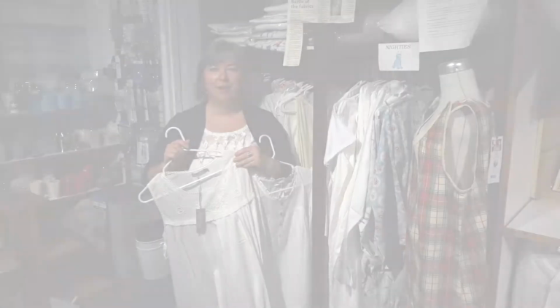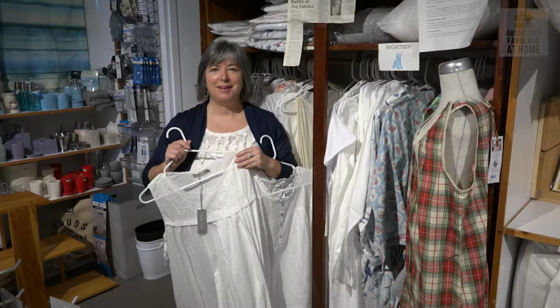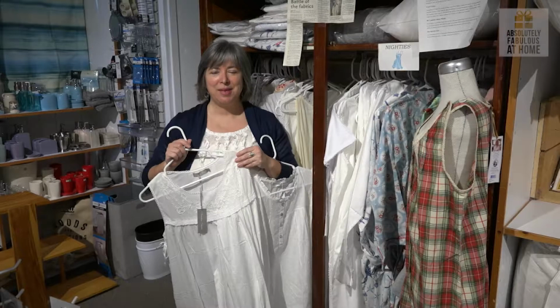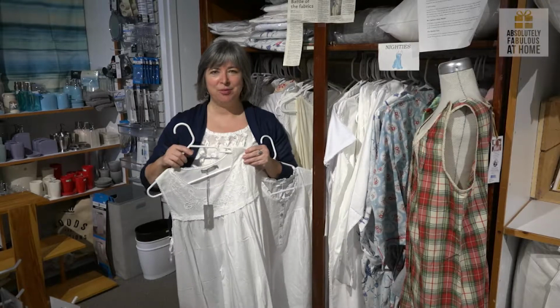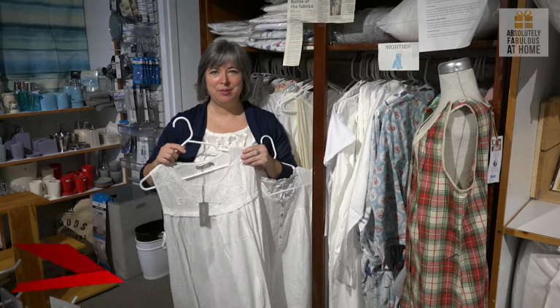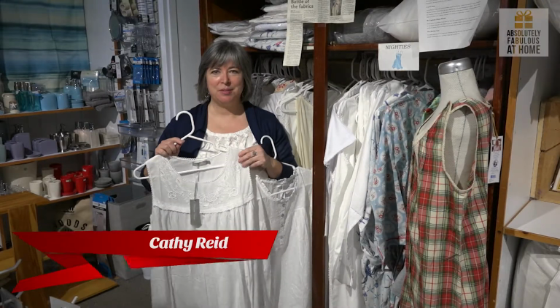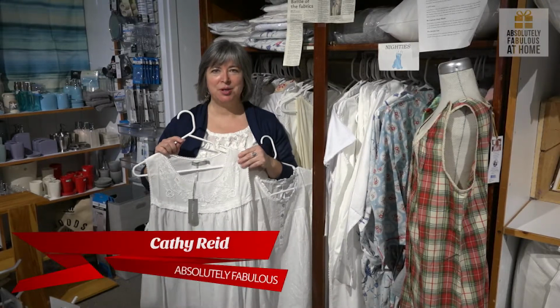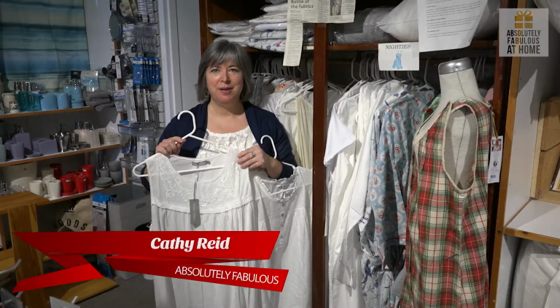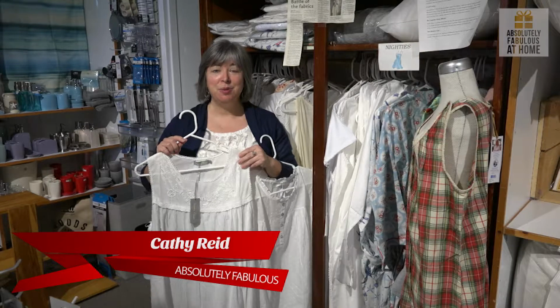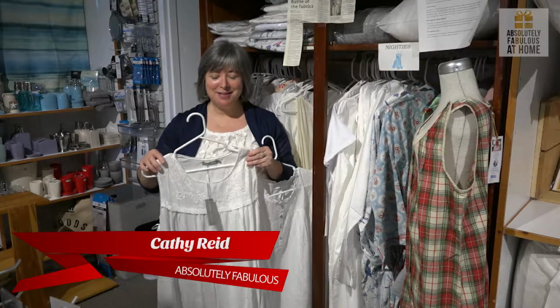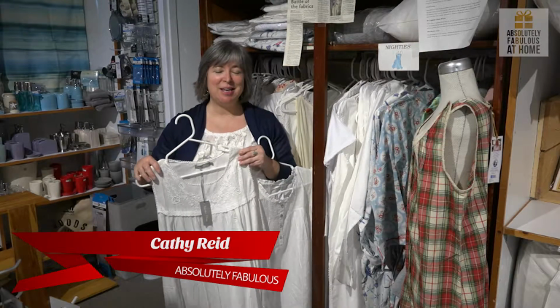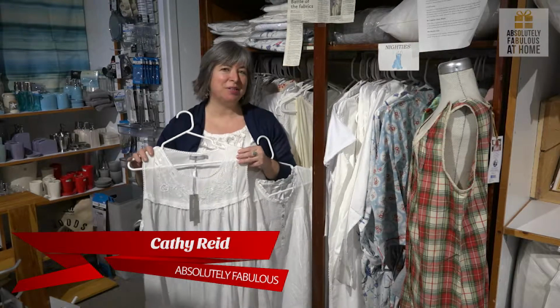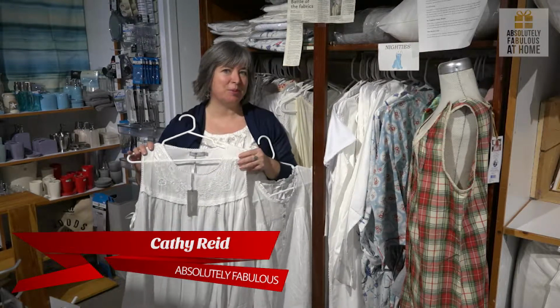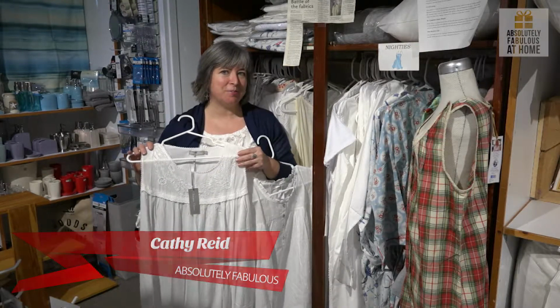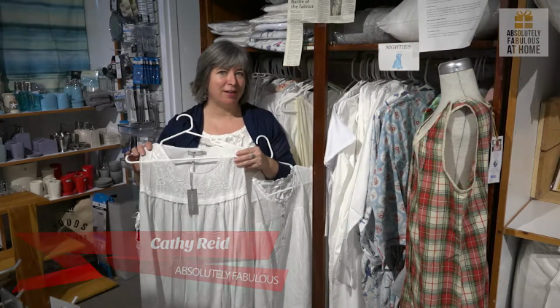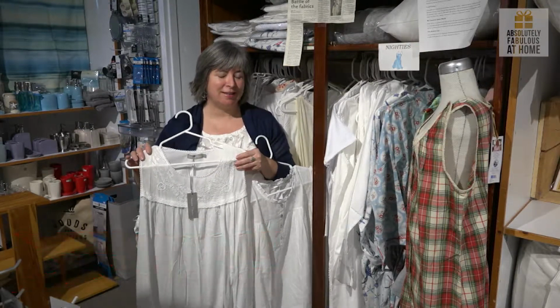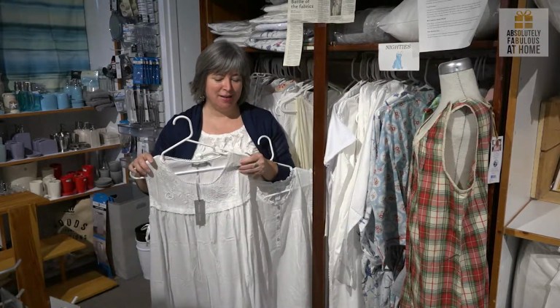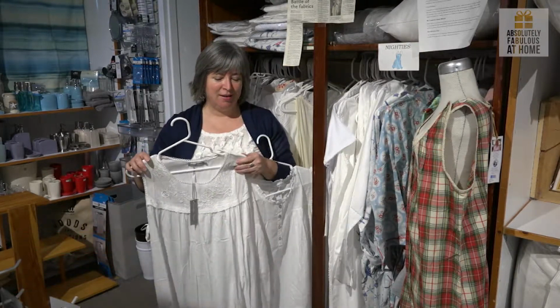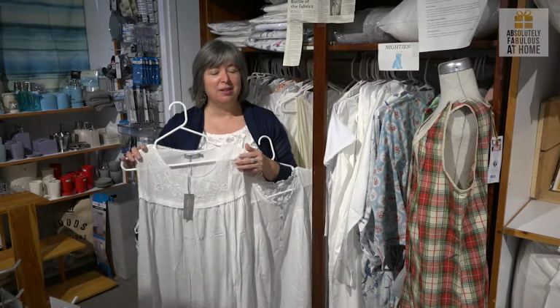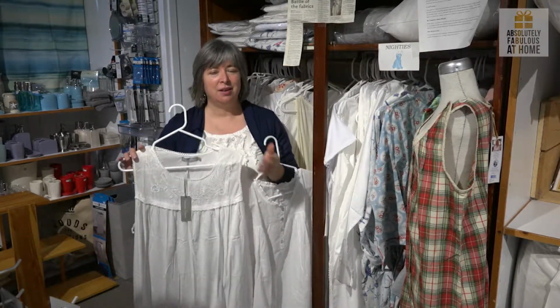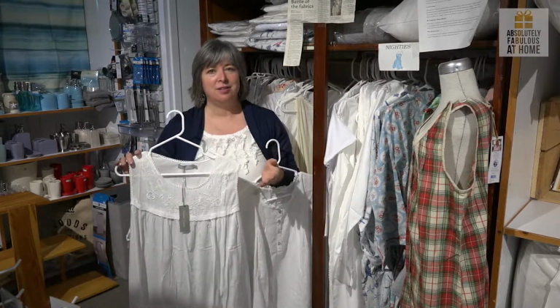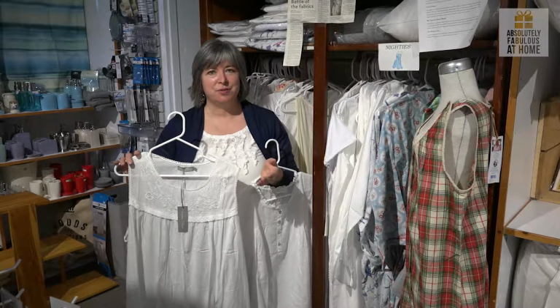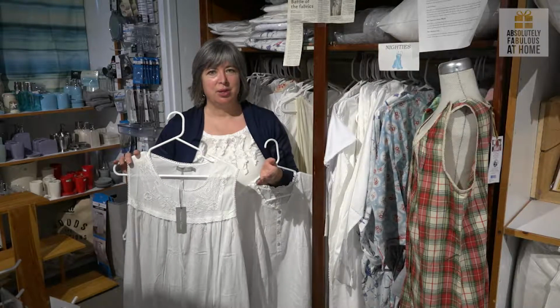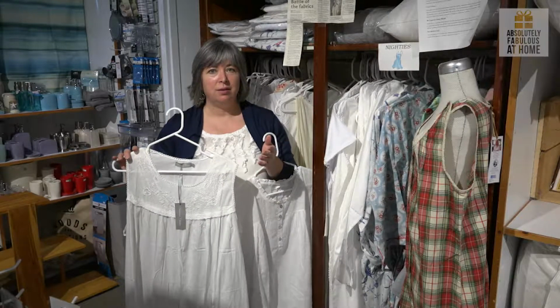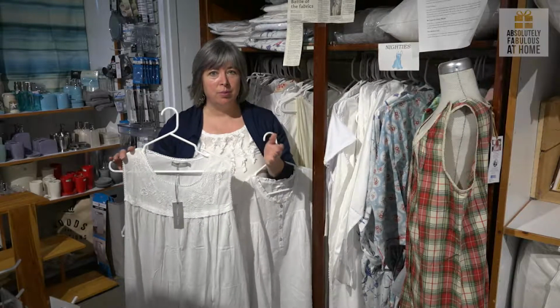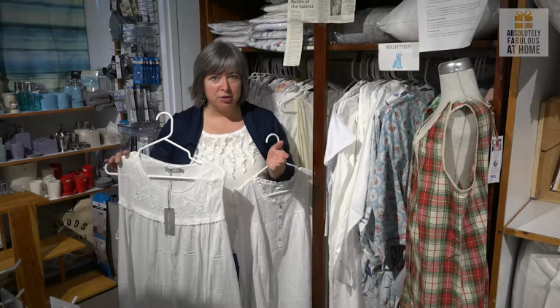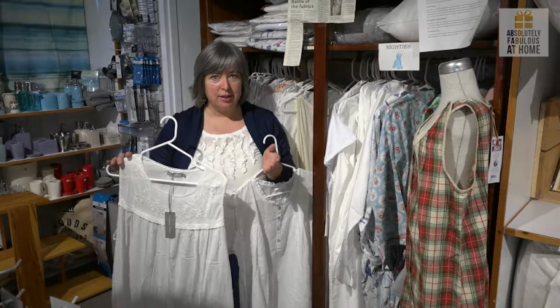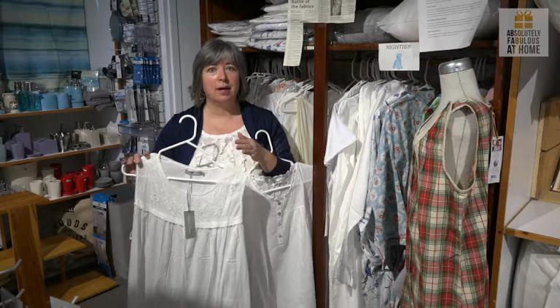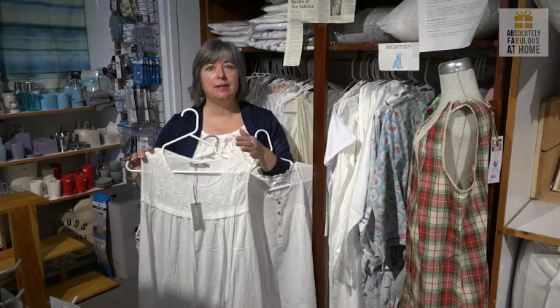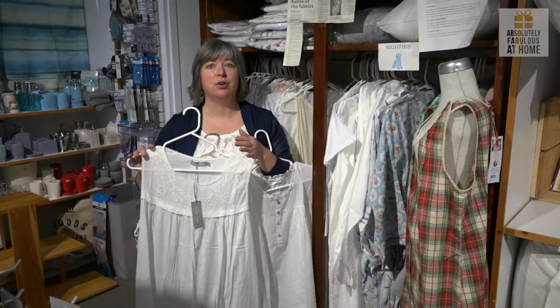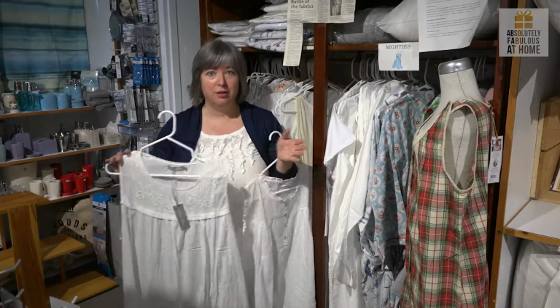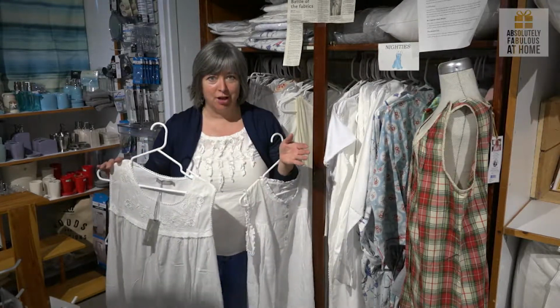Hi, I'm Kathy from Absolutely Fabulous at Home in New Minus, and today we're going to talk about summer cotton nighties. Now really, cotton nighties aren't just for summer. If you're a woman of a certain age, cotton nighties are for all year long.